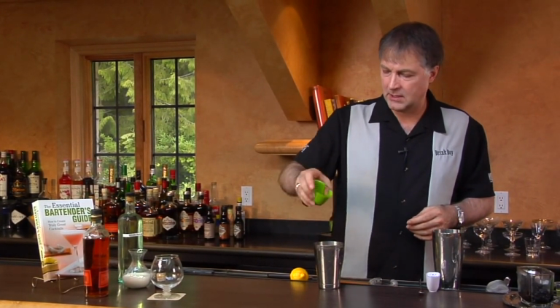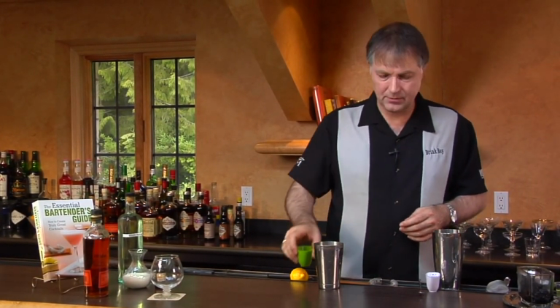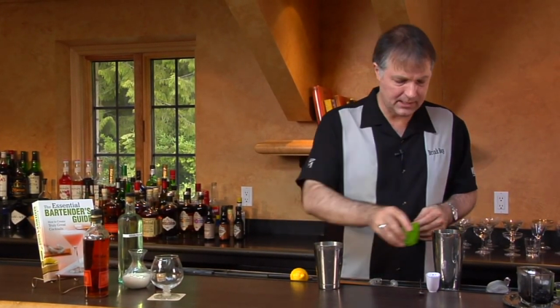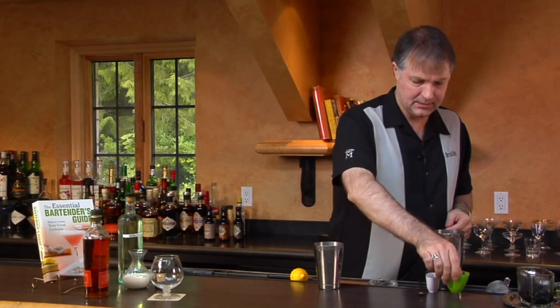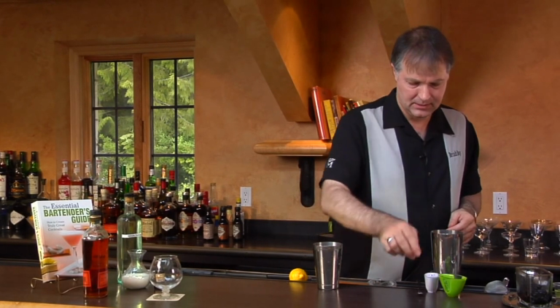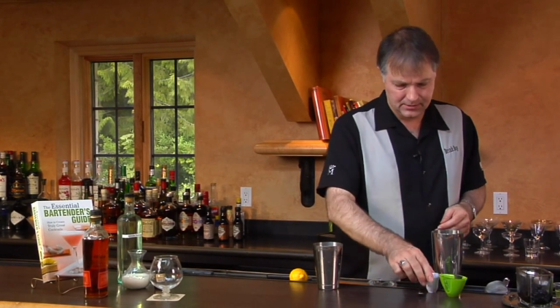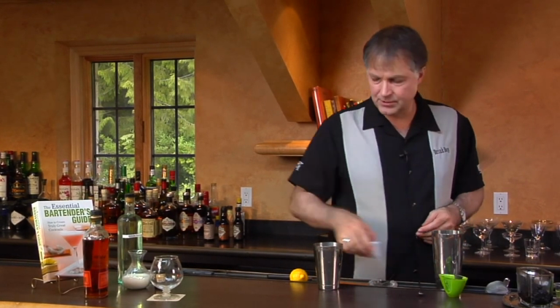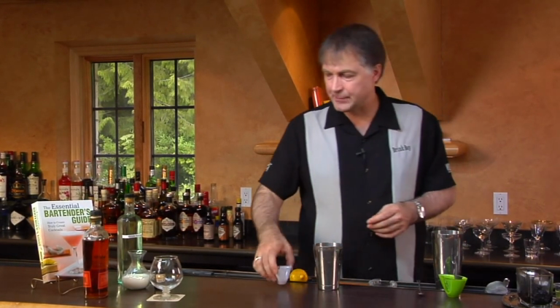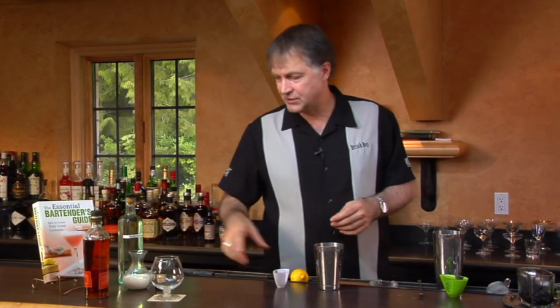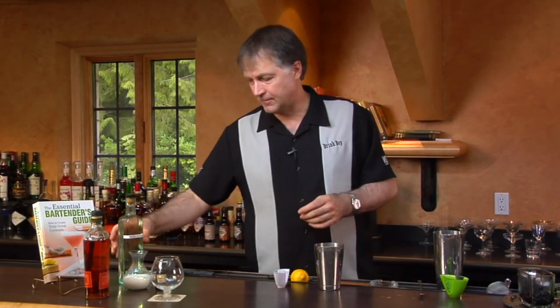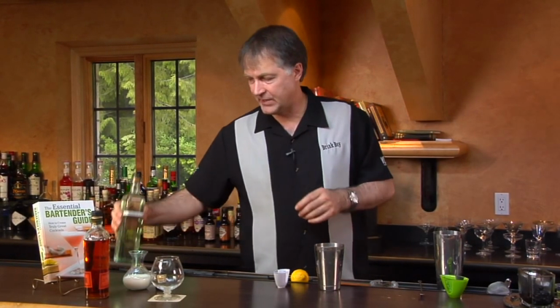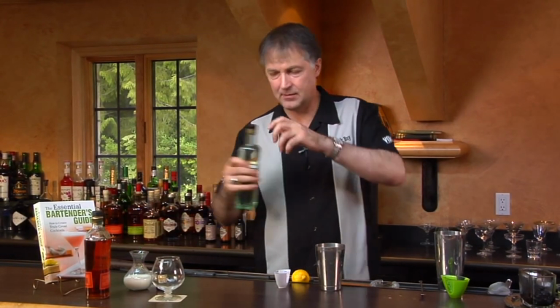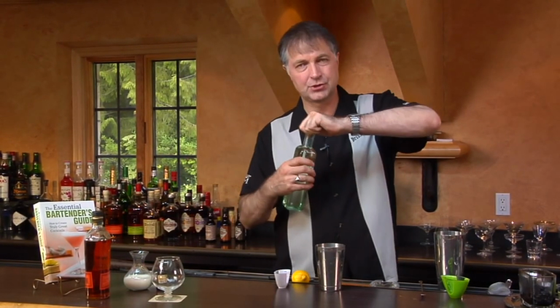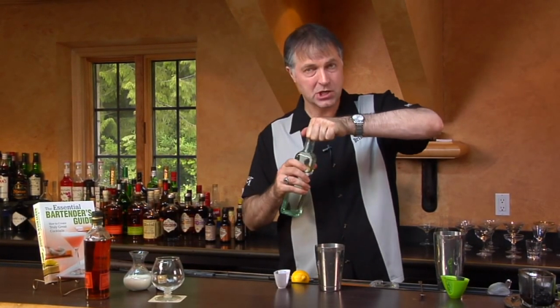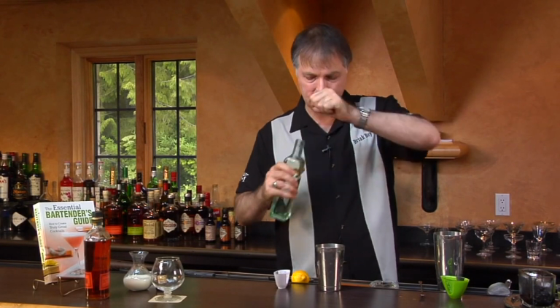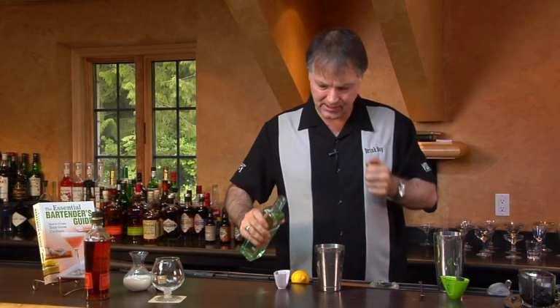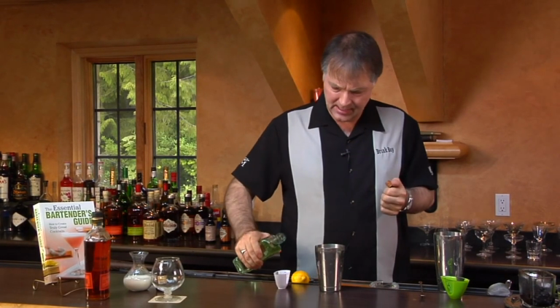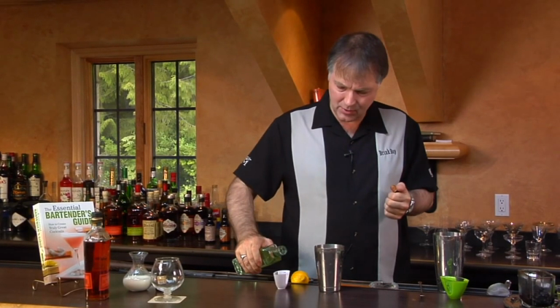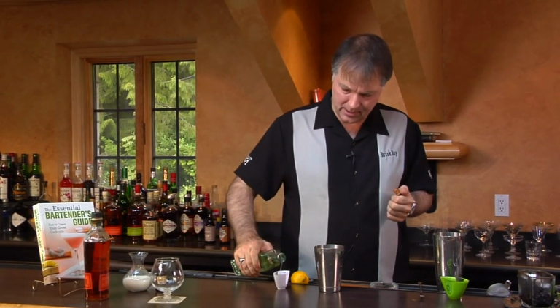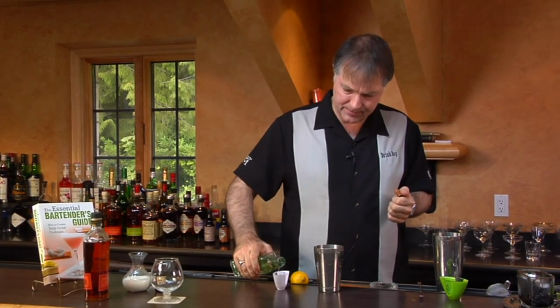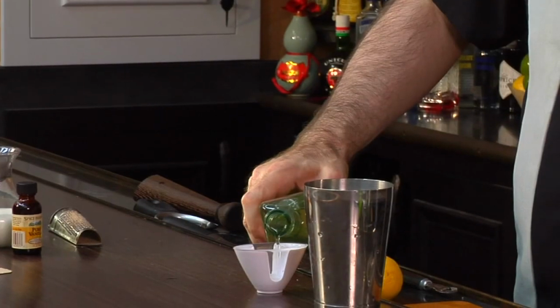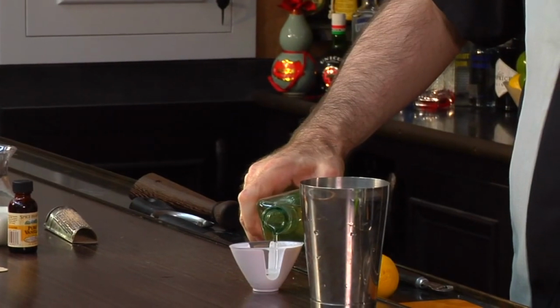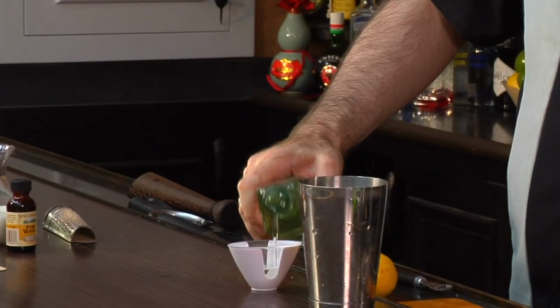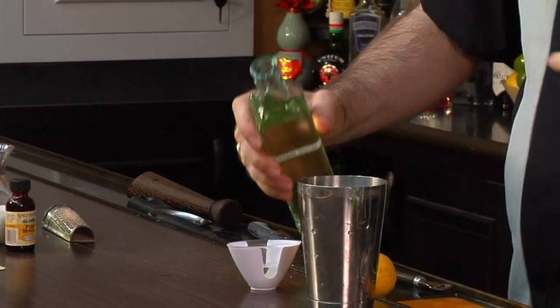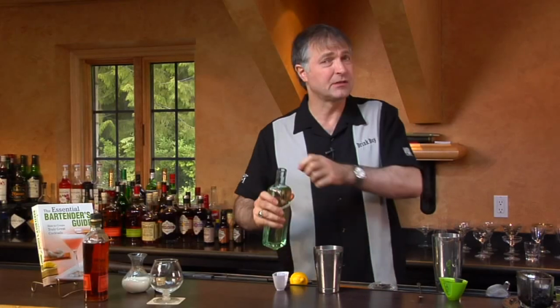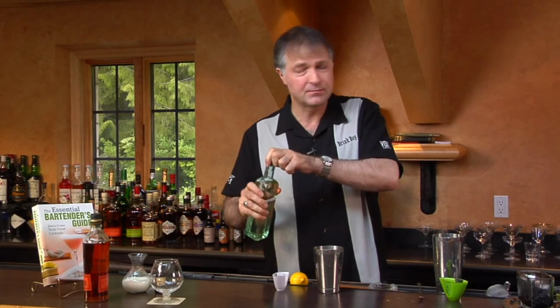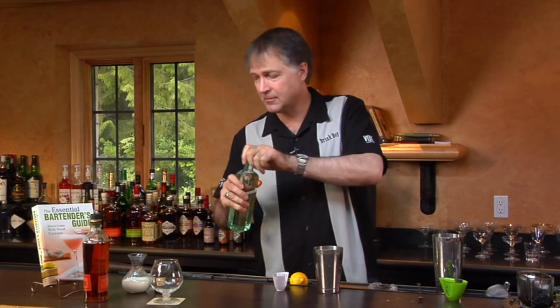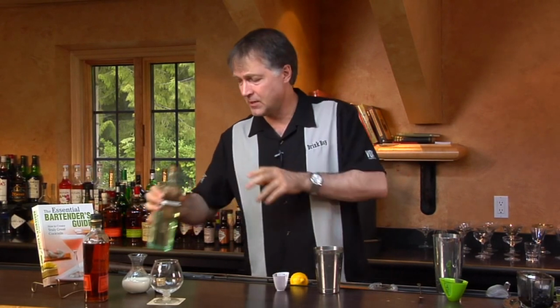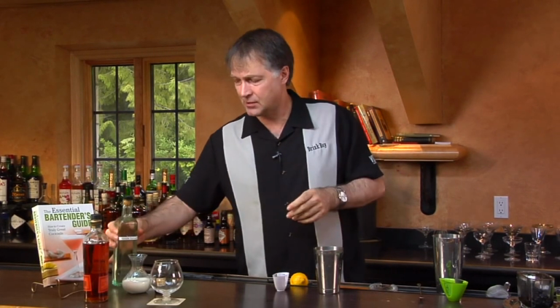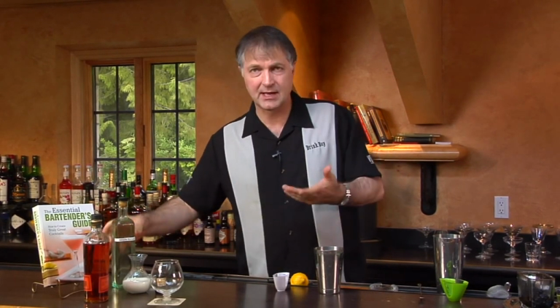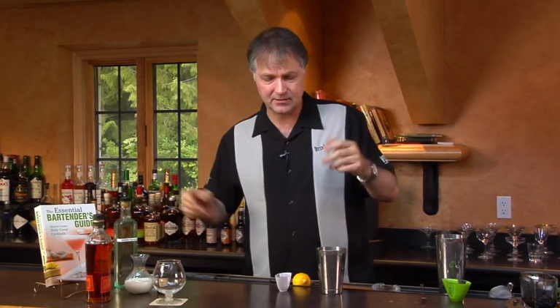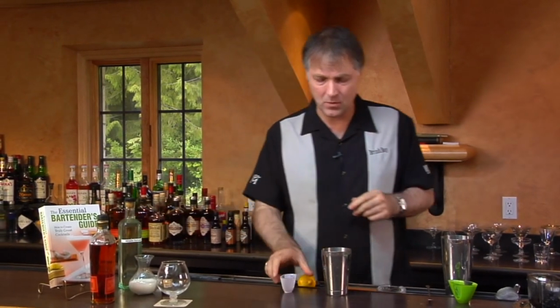Then we add two teaspoons of simple syrup. The sugar content in this drink can go up and down based upon your tastes — sometimes you want a little bit sweeter, sometimes a little less sweet, so you can adjust that to whatever you want.